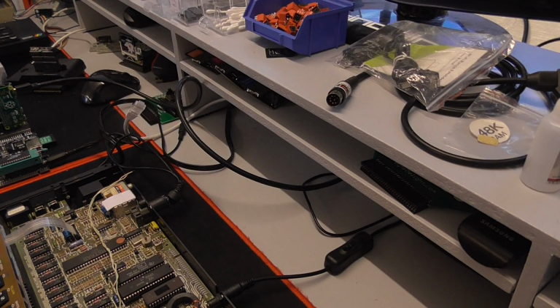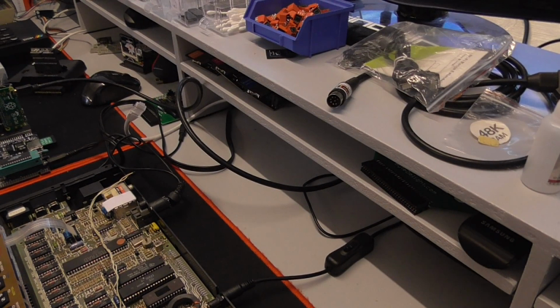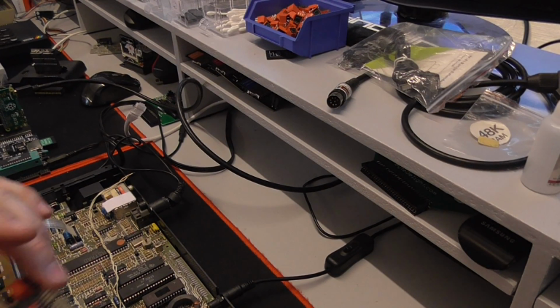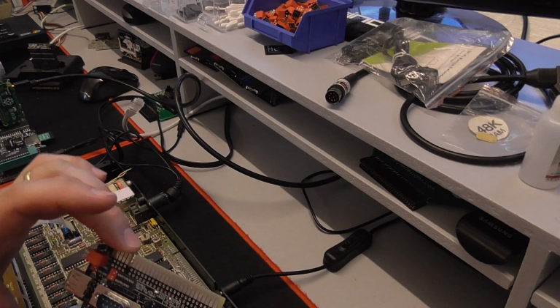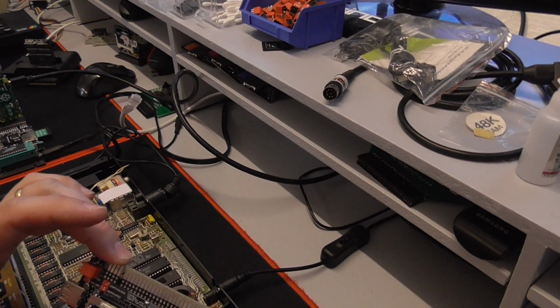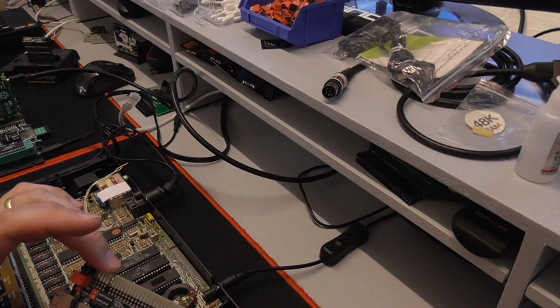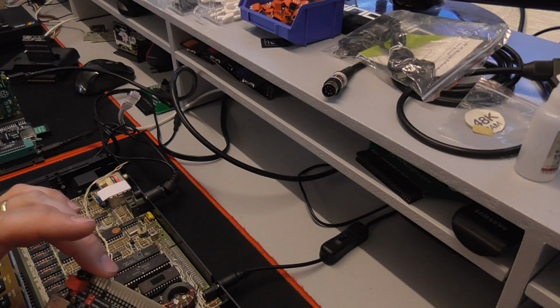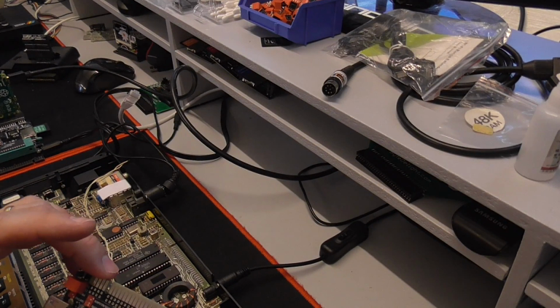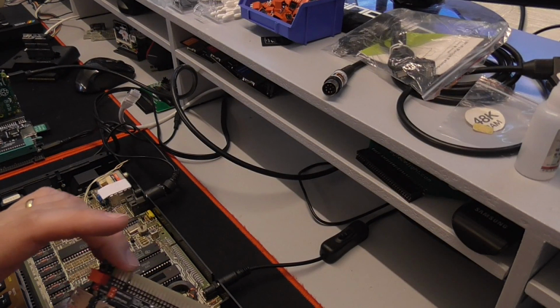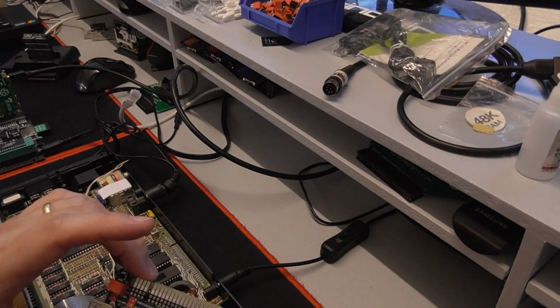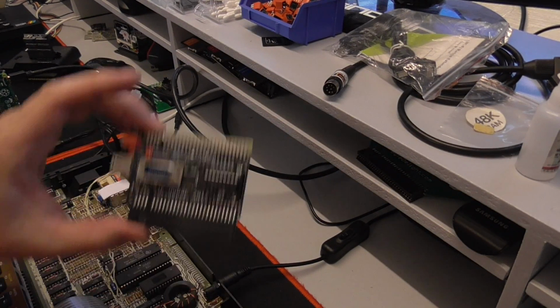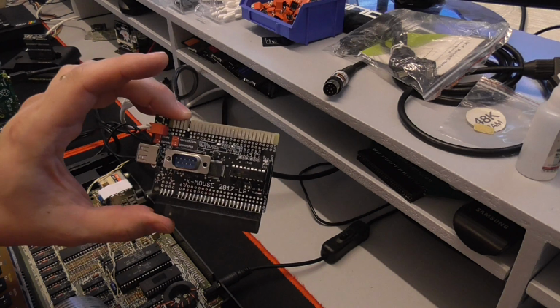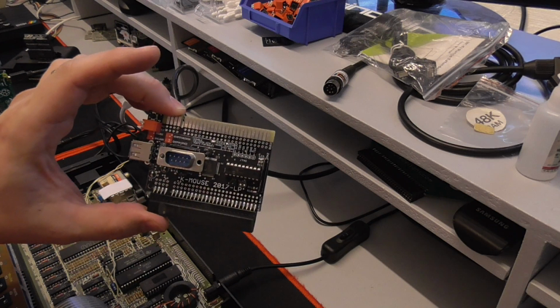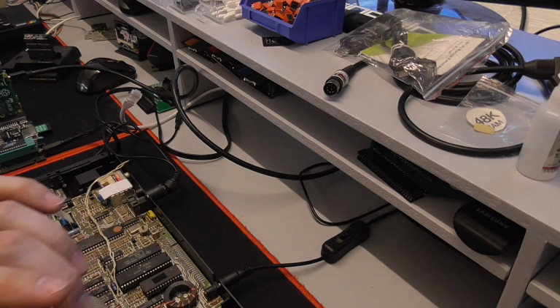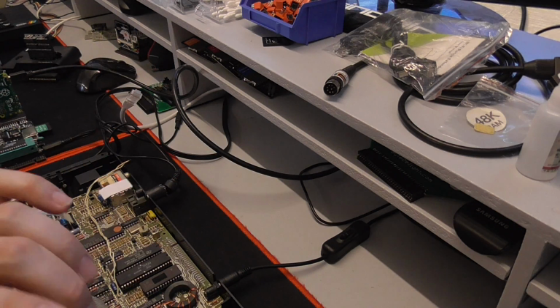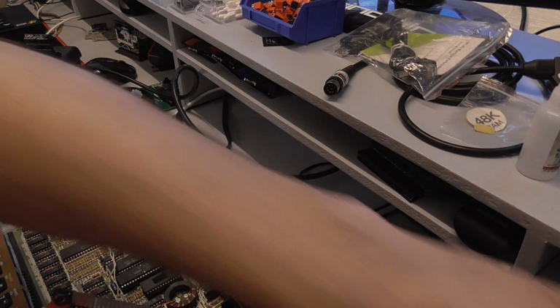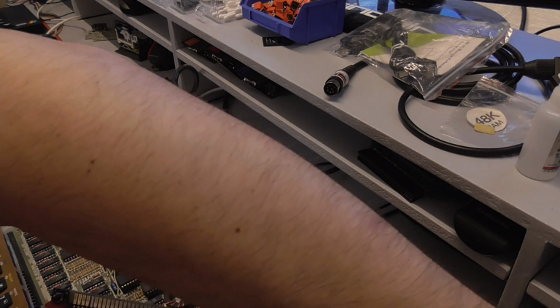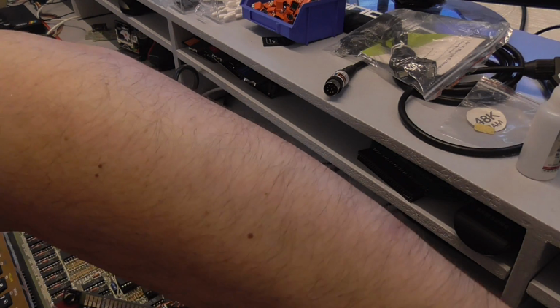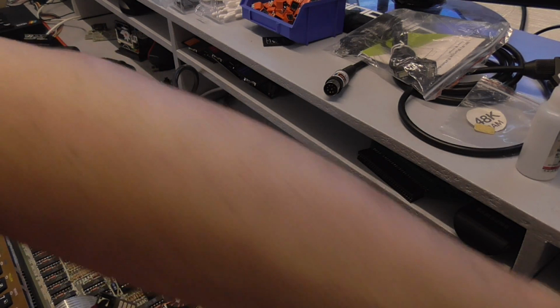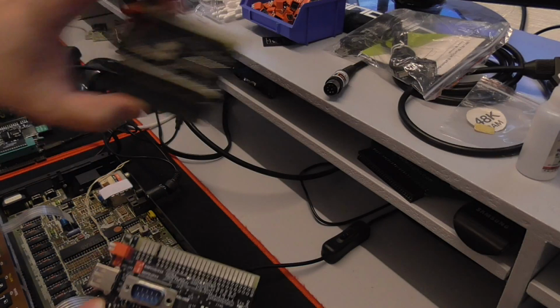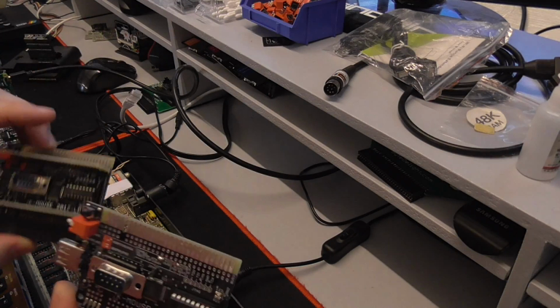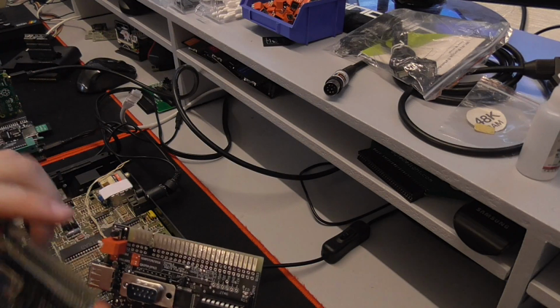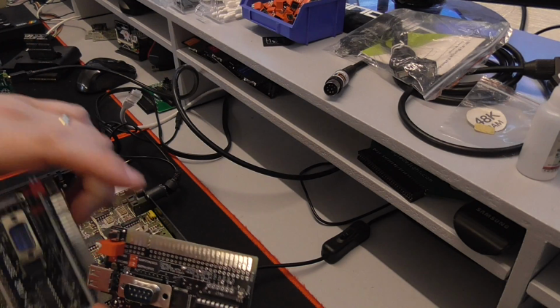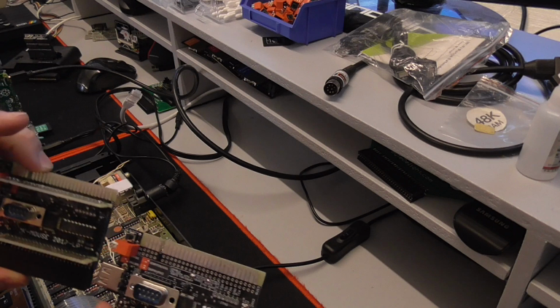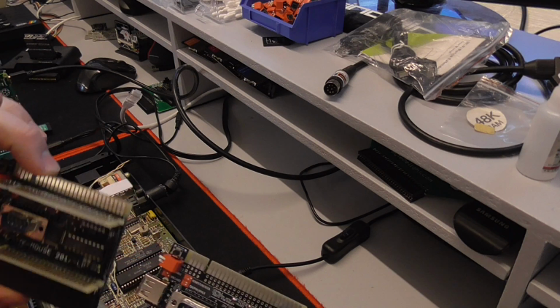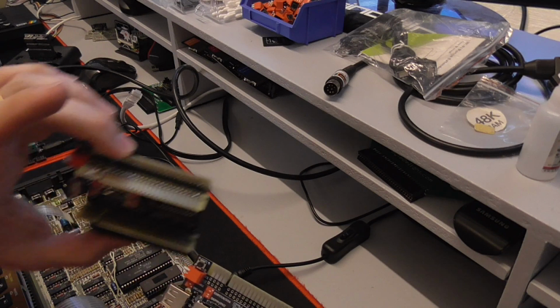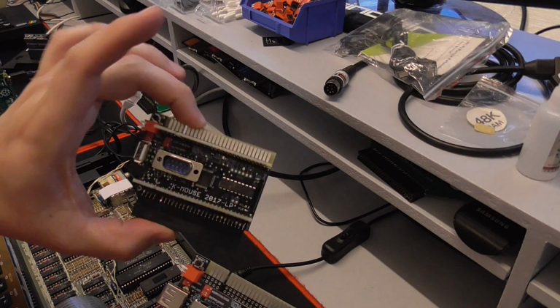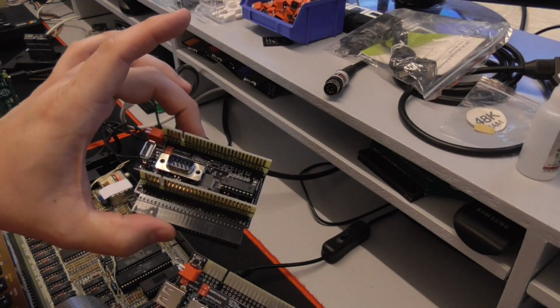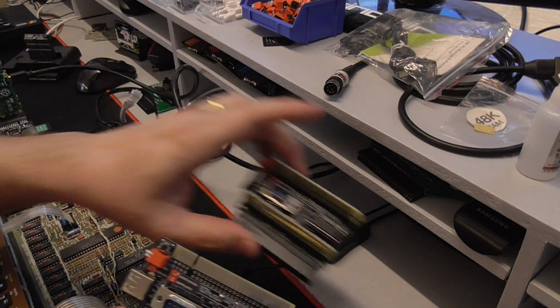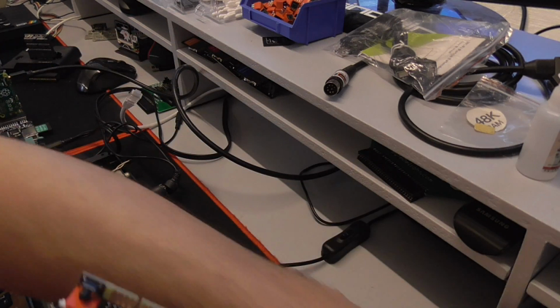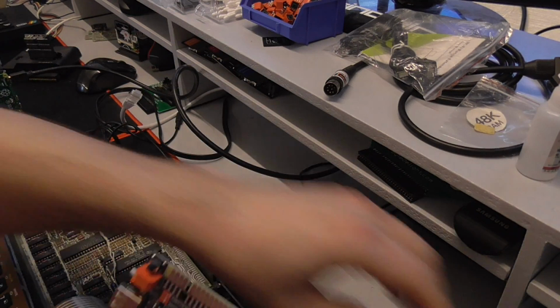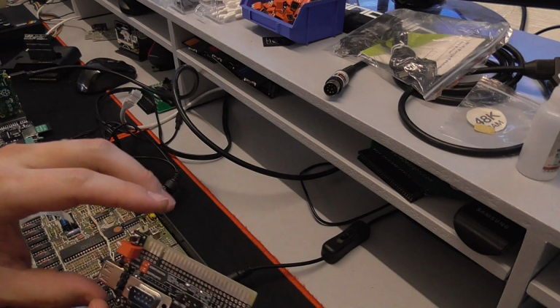Hey guys, today I want to test something out with this KMOS turbo interface I have here. I have two versions of that - the one with only one throughput port and the one with three throughput ports. They are available at the webshop.